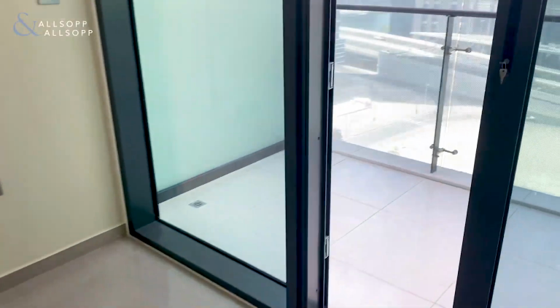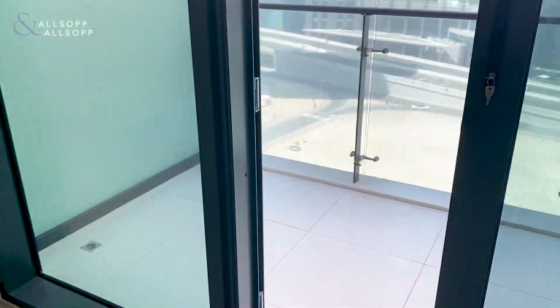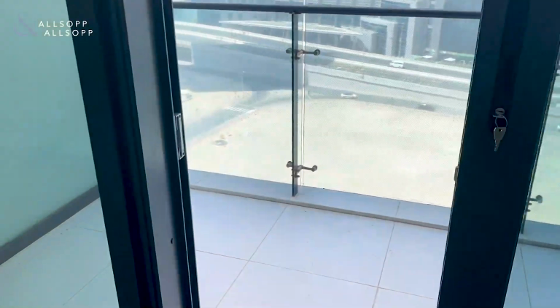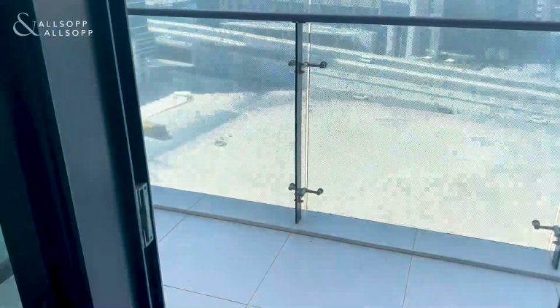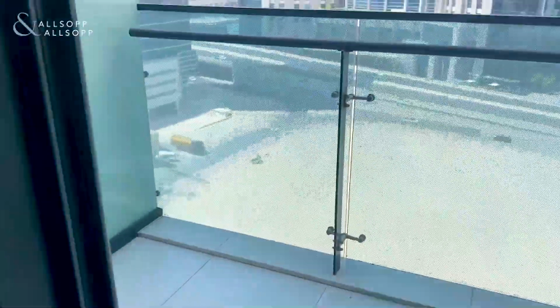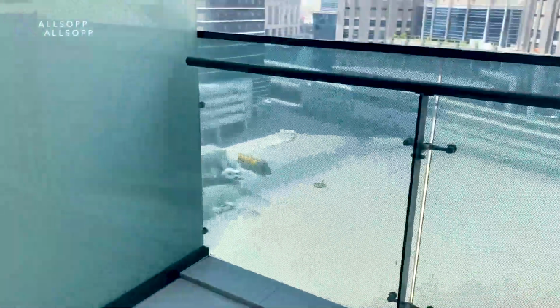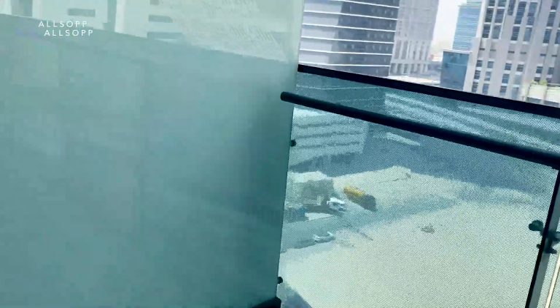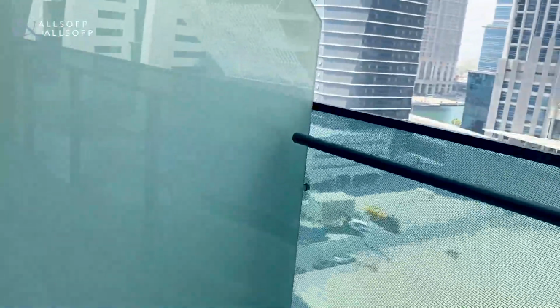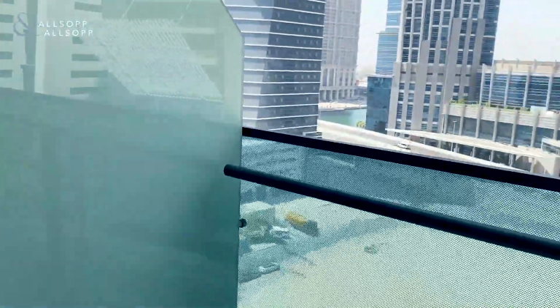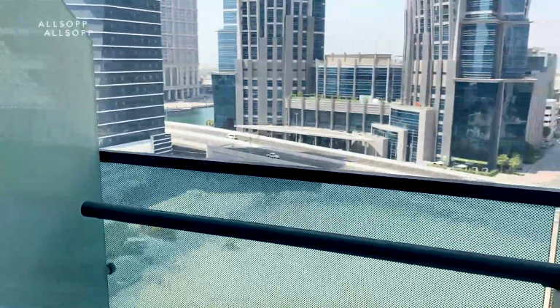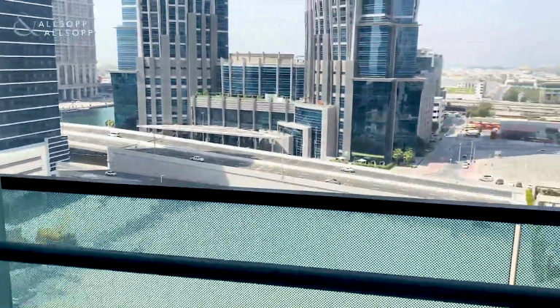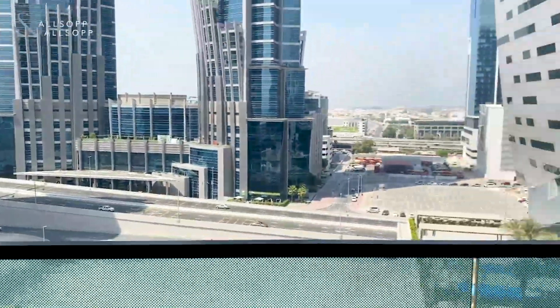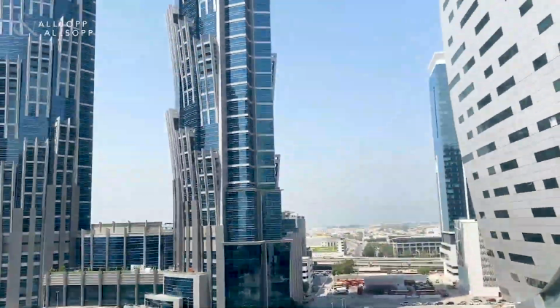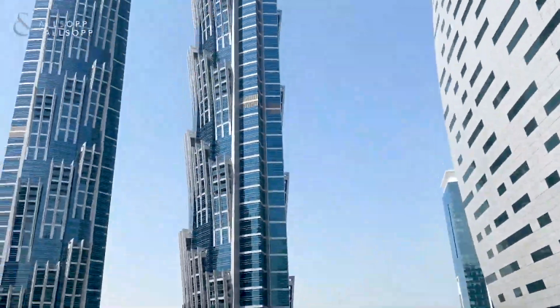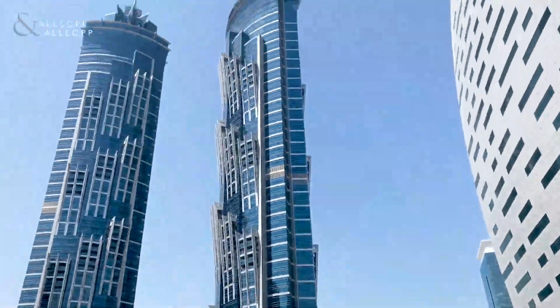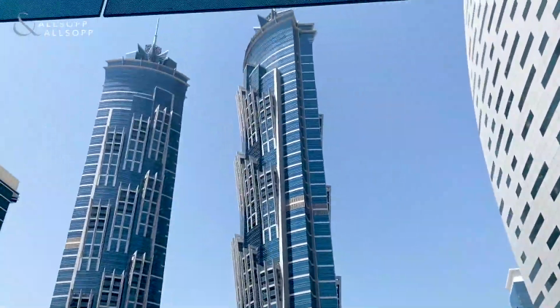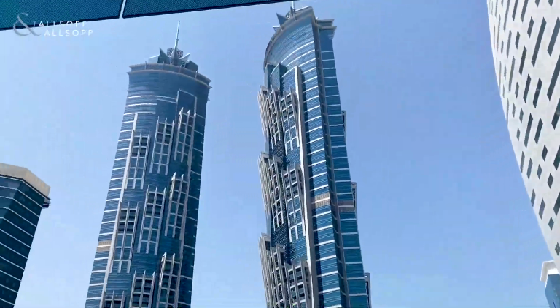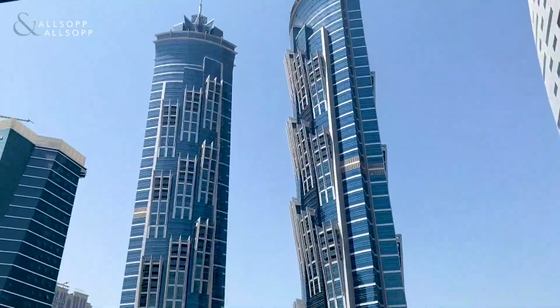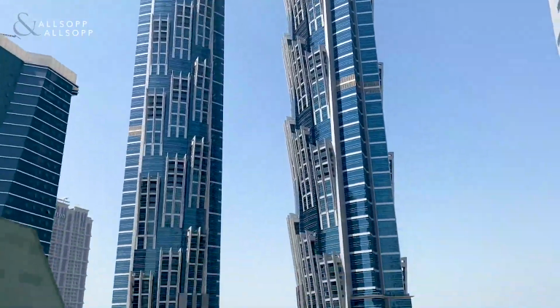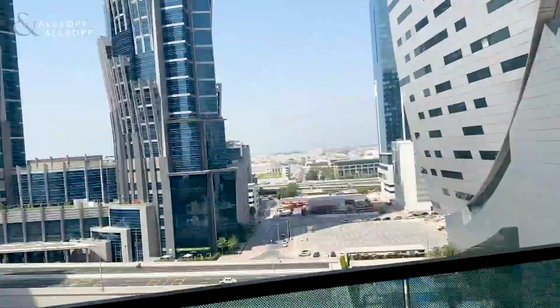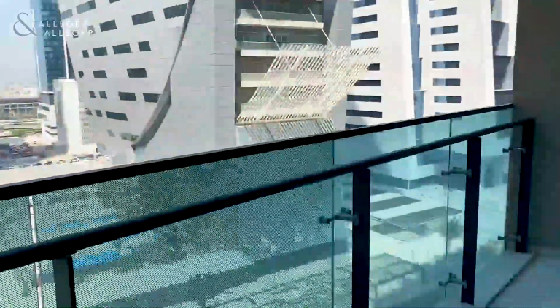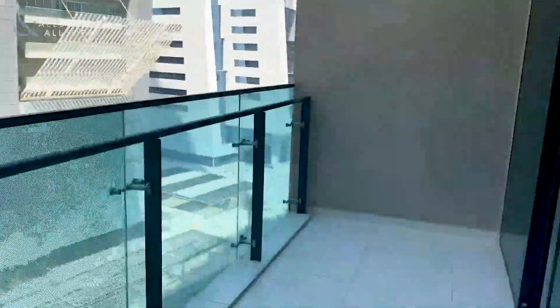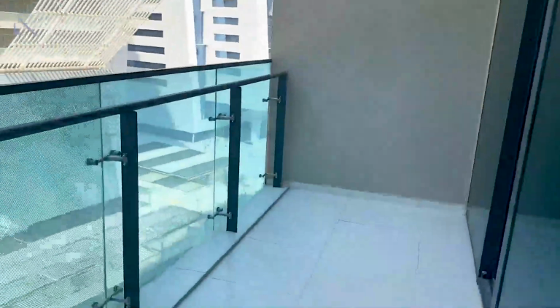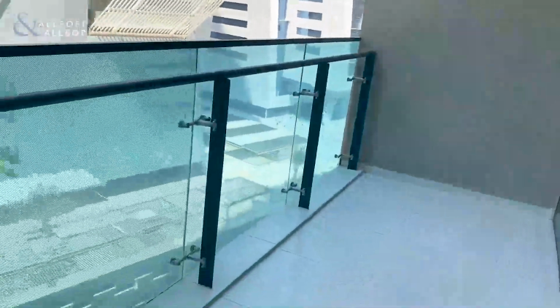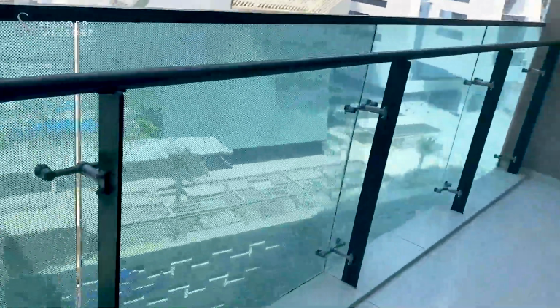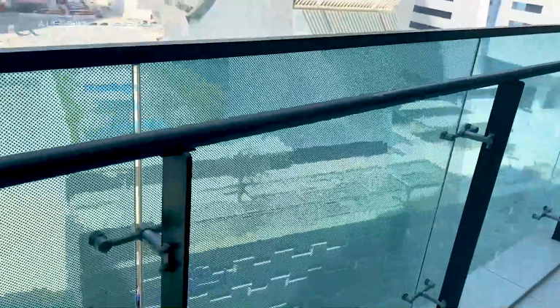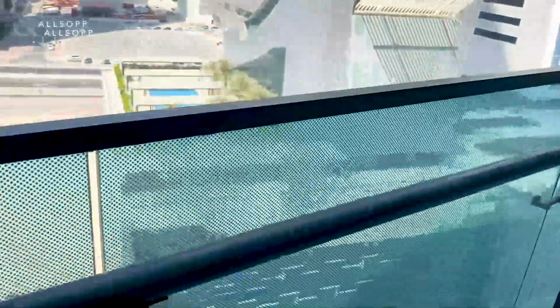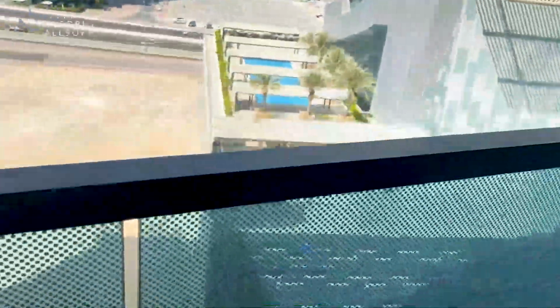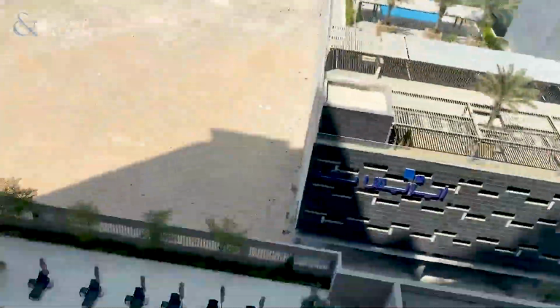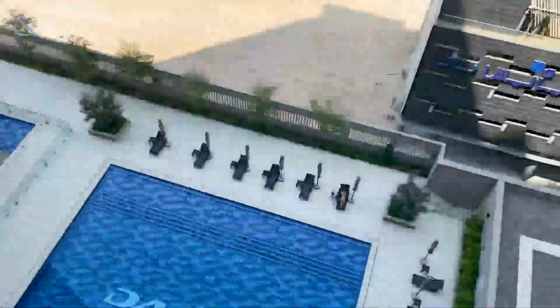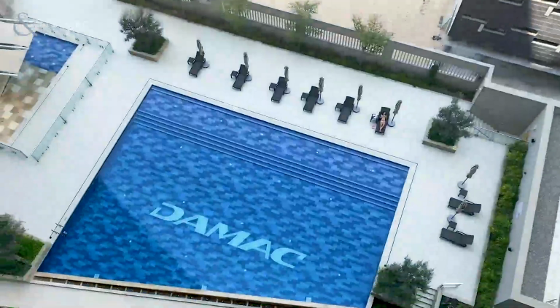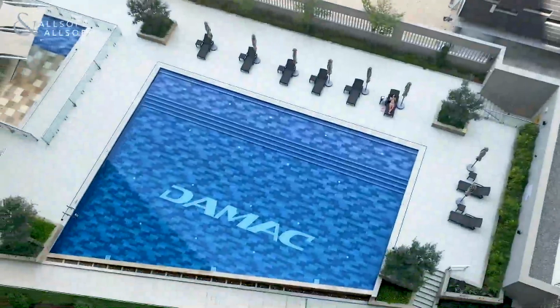As you come onto the balcony, you've got a massive balcony looking at the Mikey's Hotel, and you also have pool view.